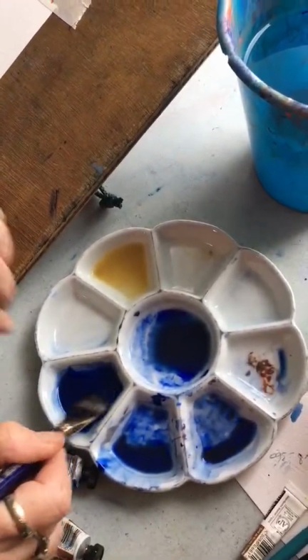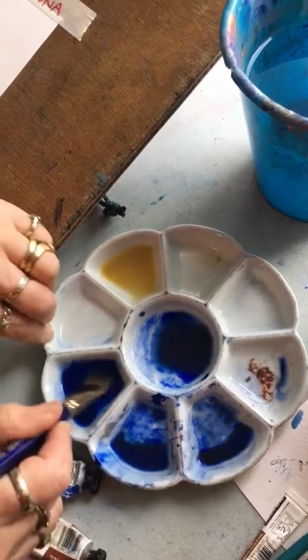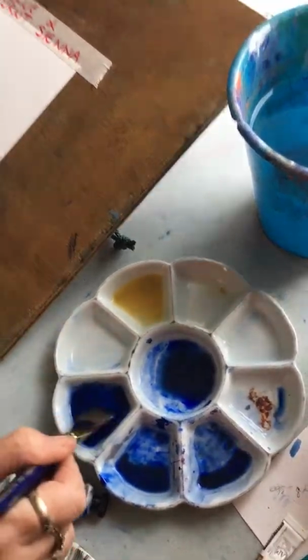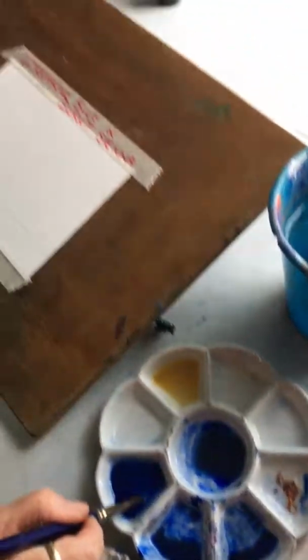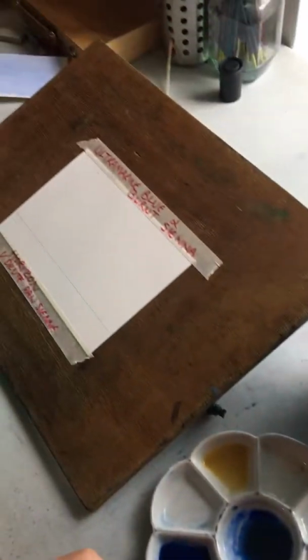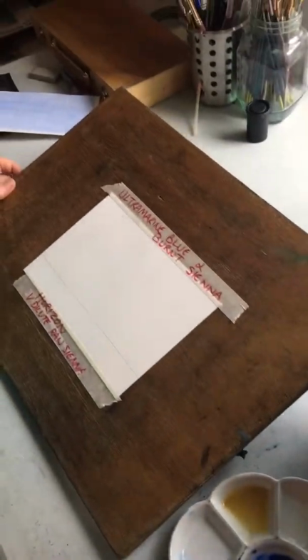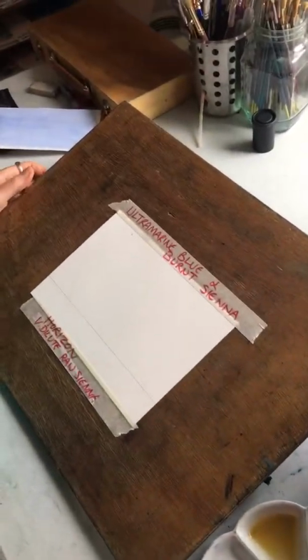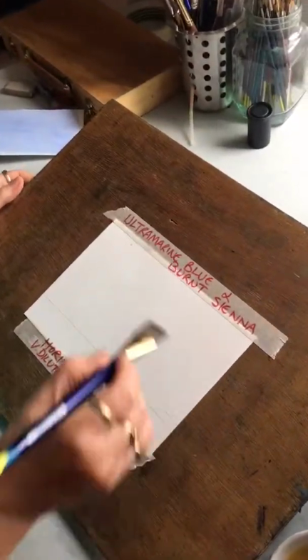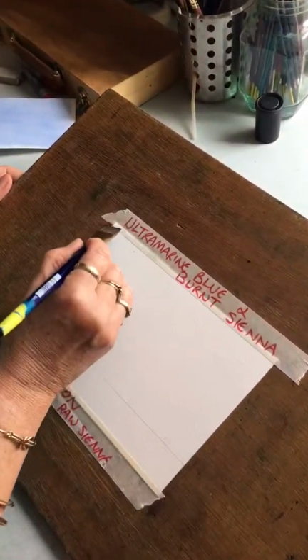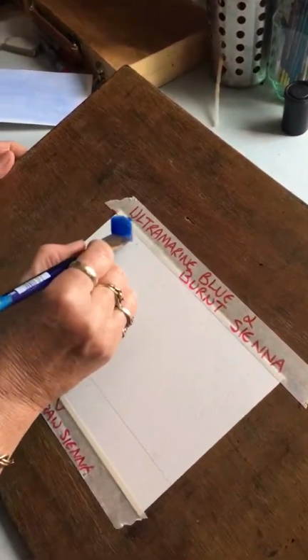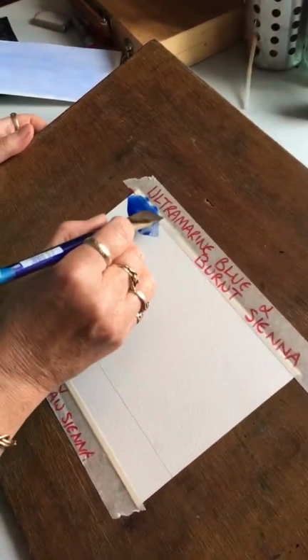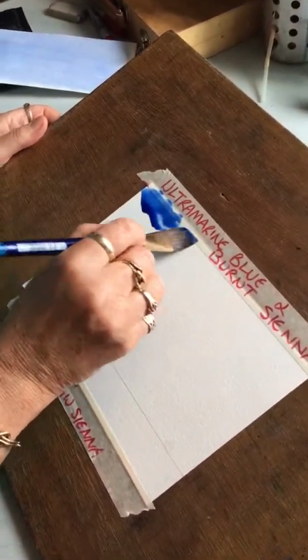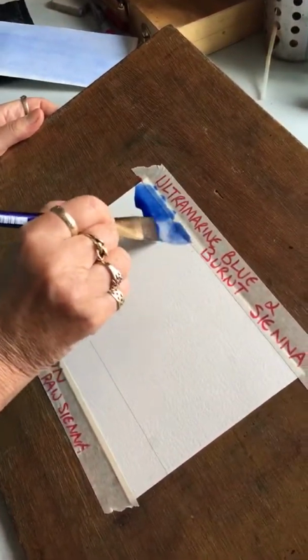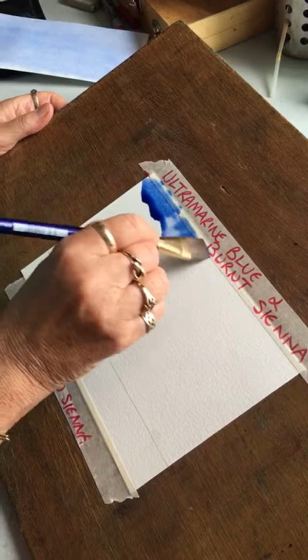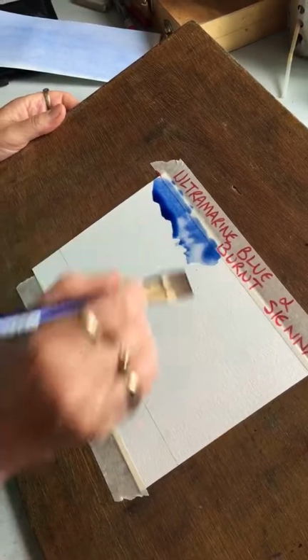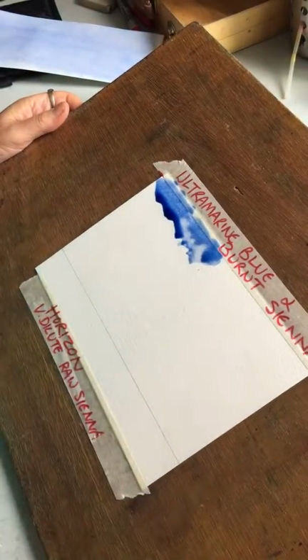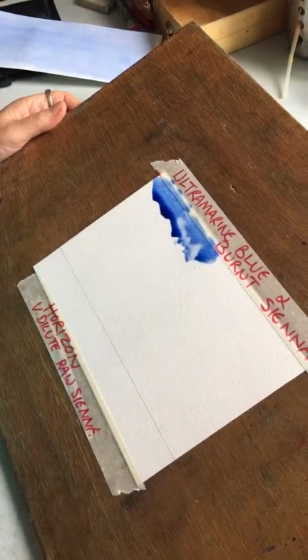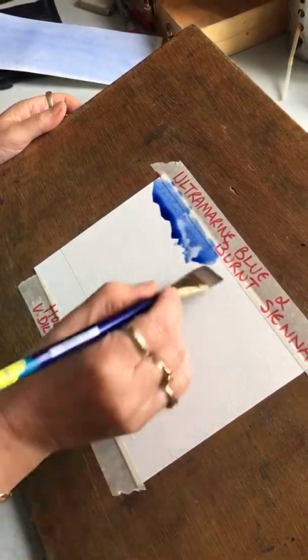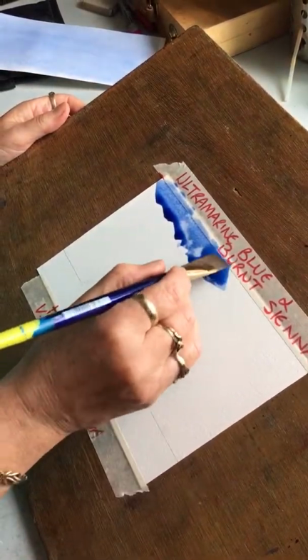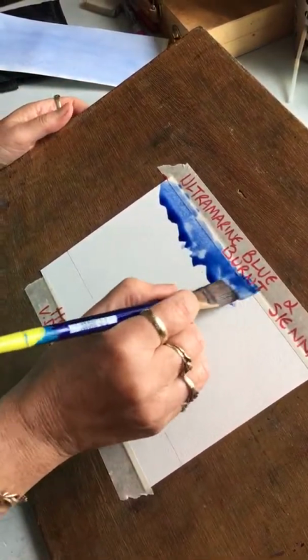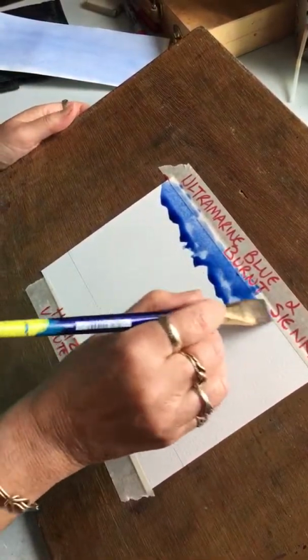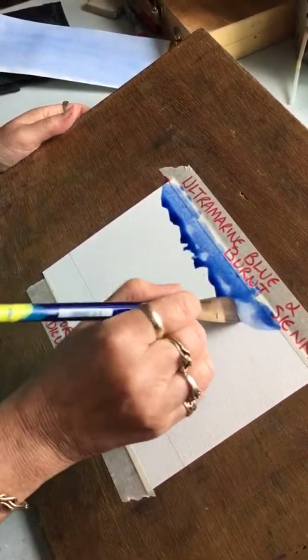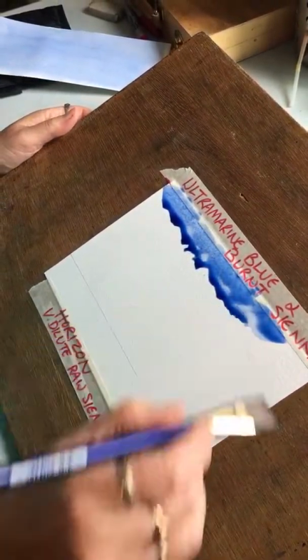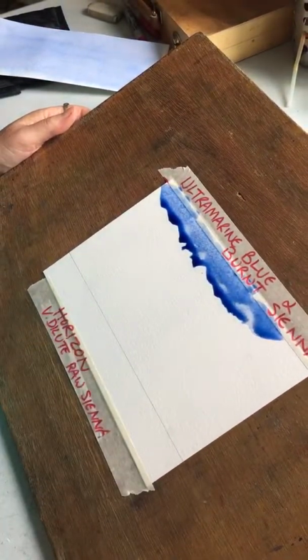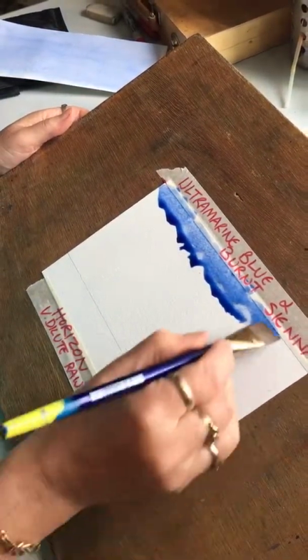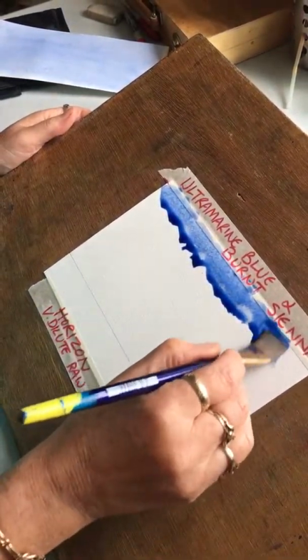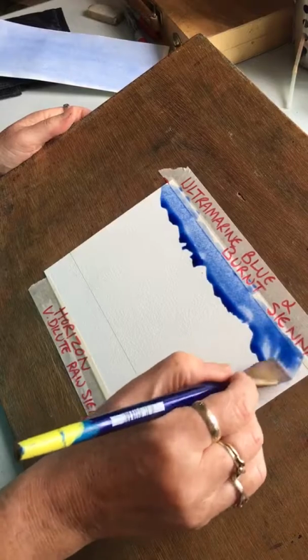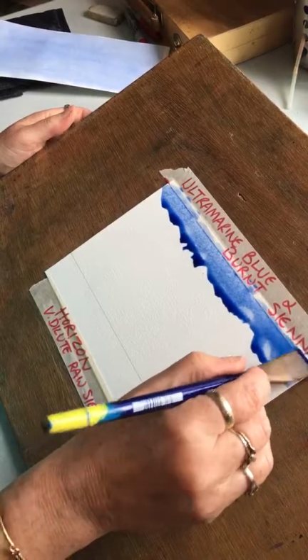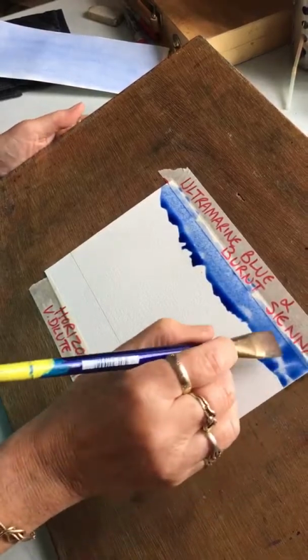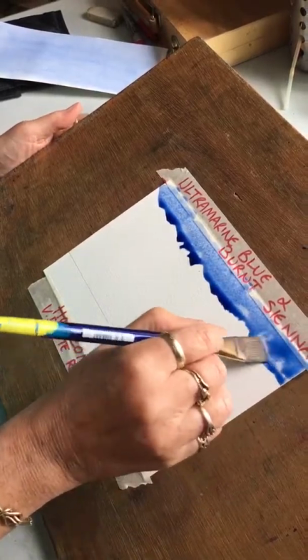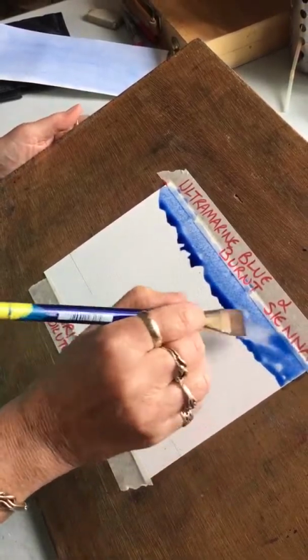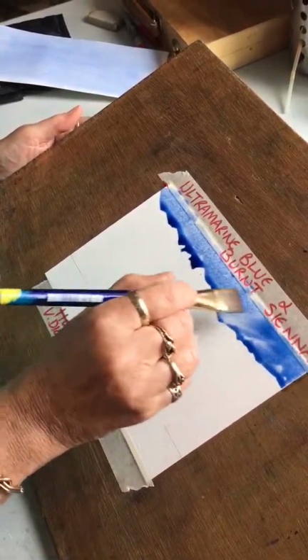So here I've got Ultramarine Blue and Burnt Sienna. I load my brush. Now, this is what I do slightly differently from the books — I go in slanty ways like that. I'm loading, loading, loading my brush each time. I've tipped my brush into that paint three times already.